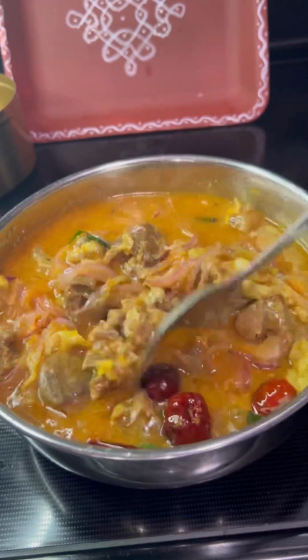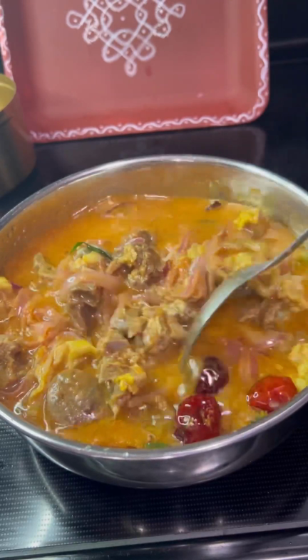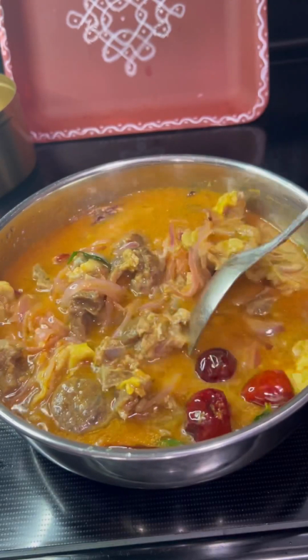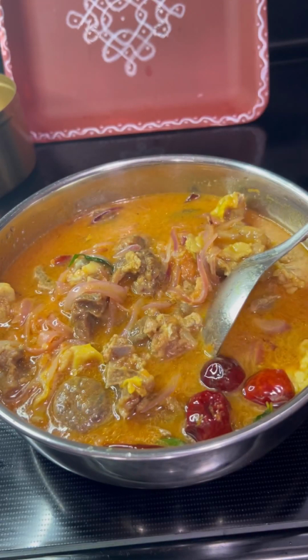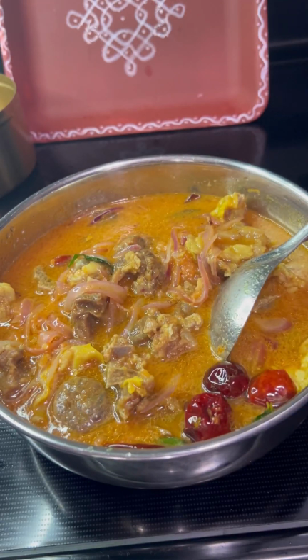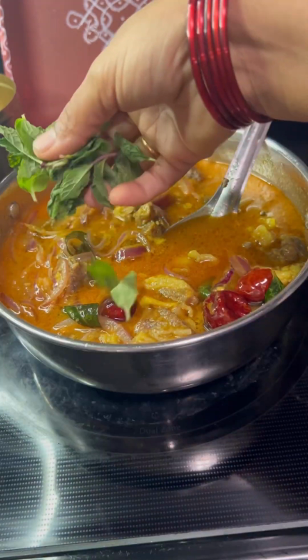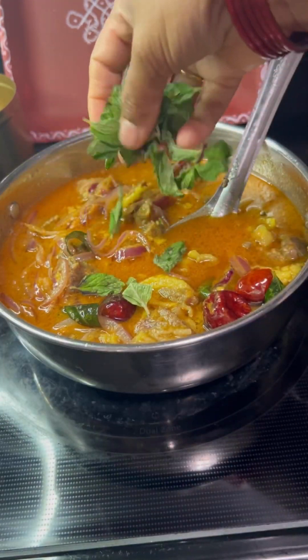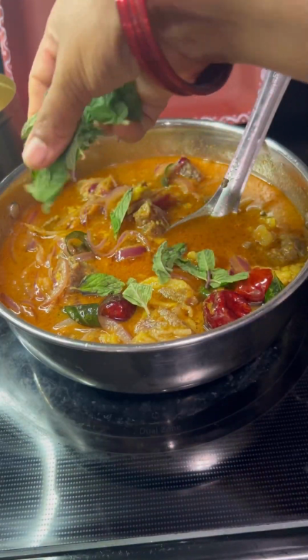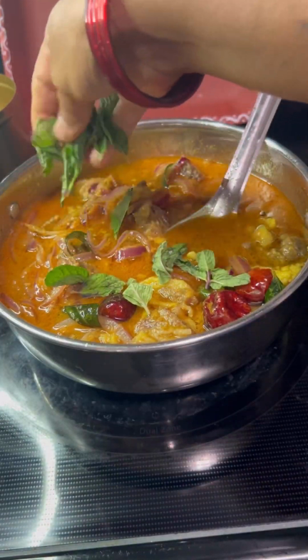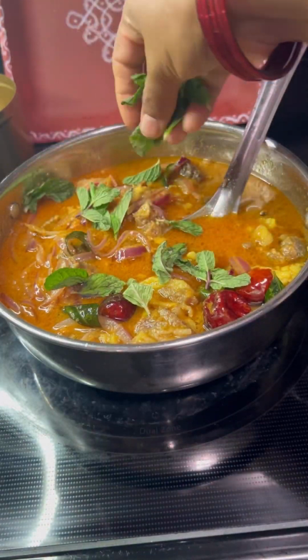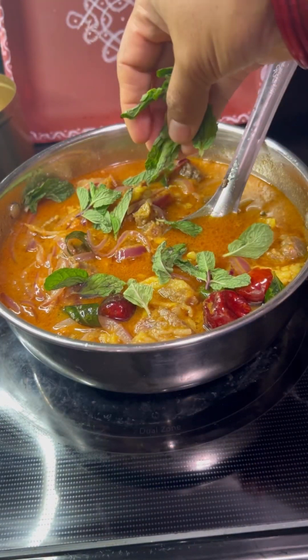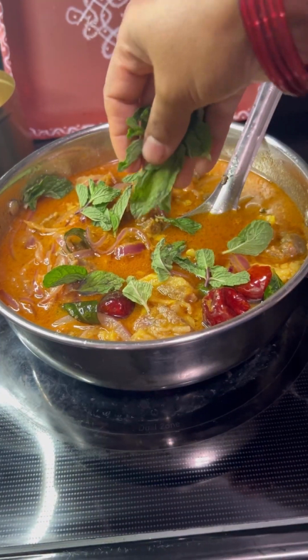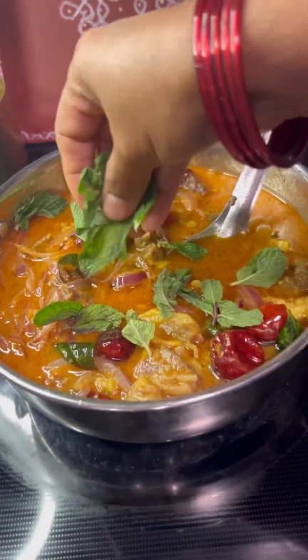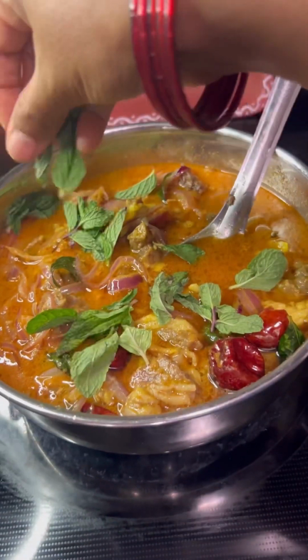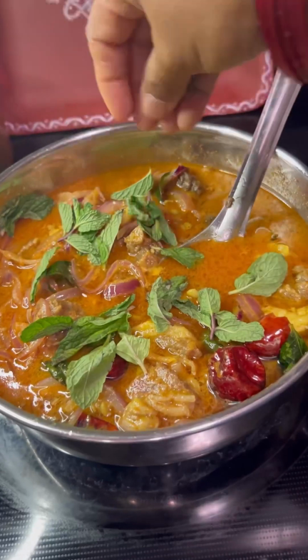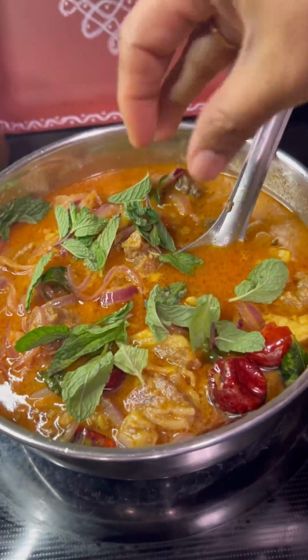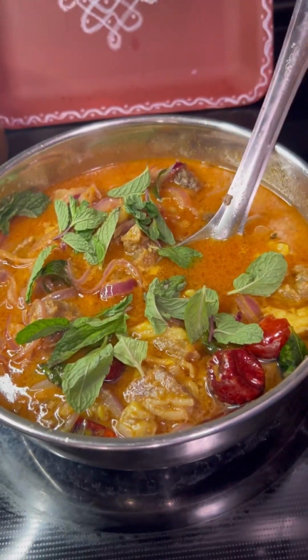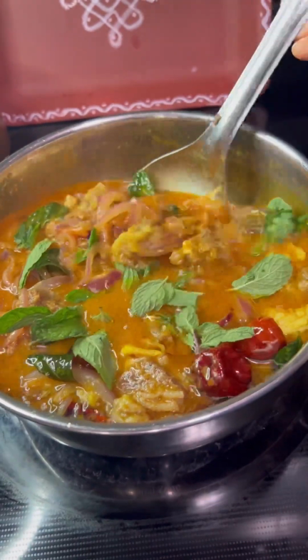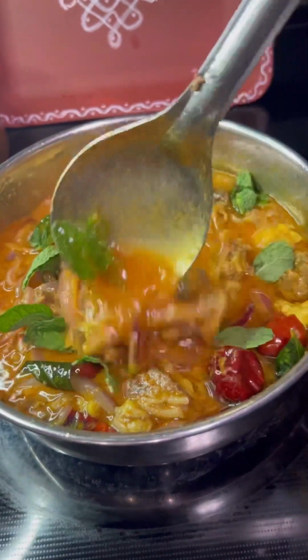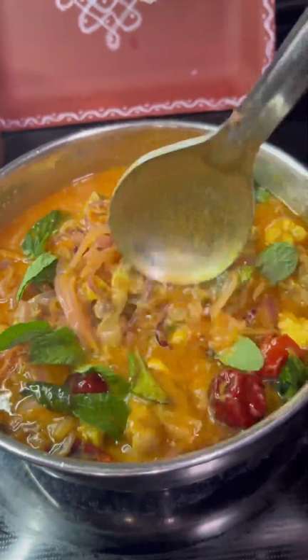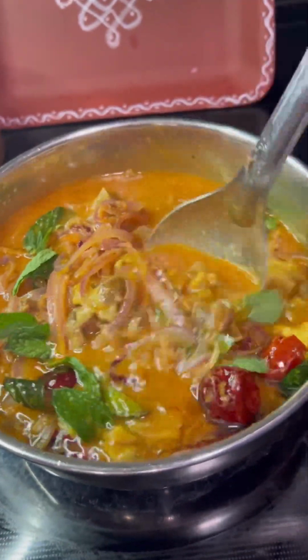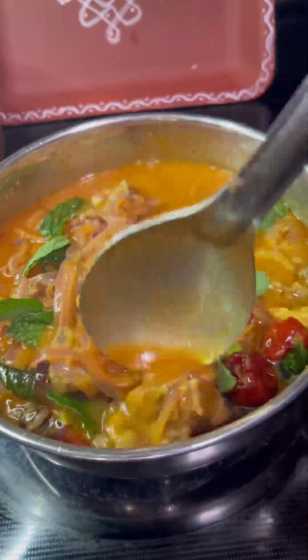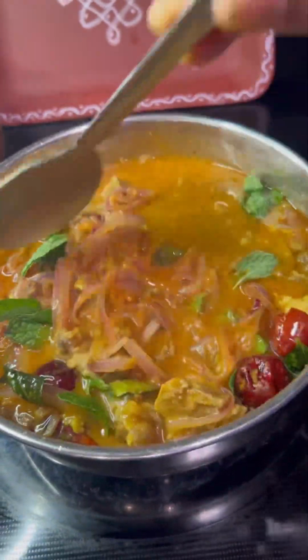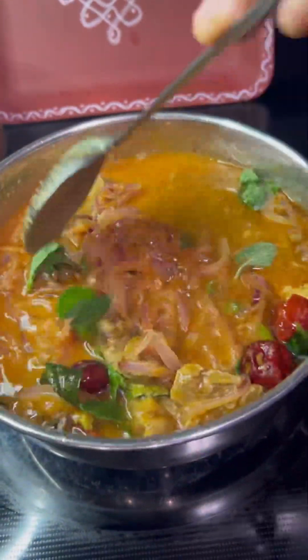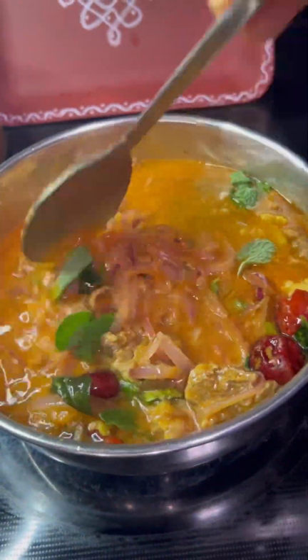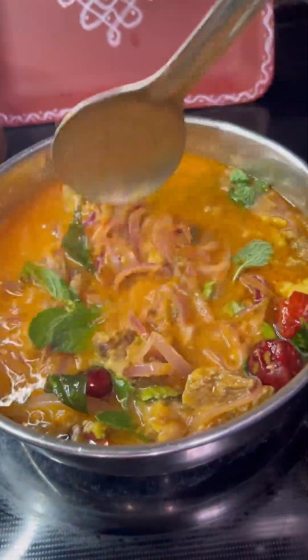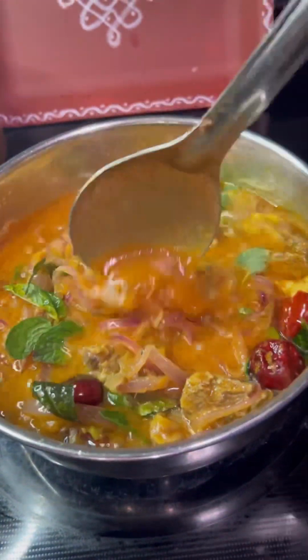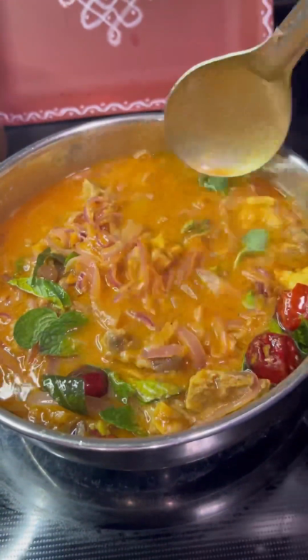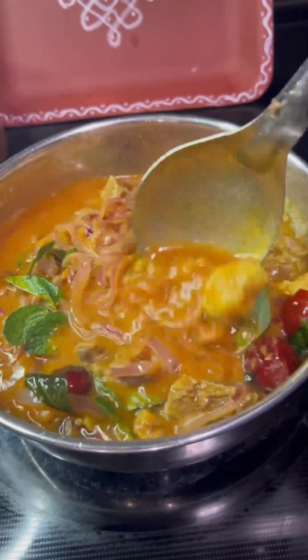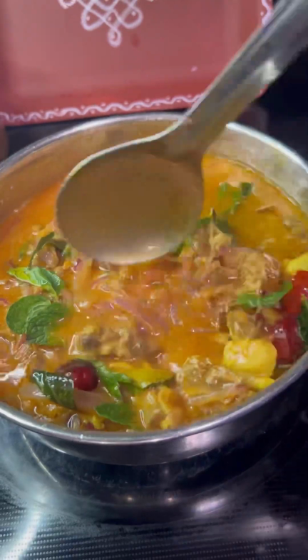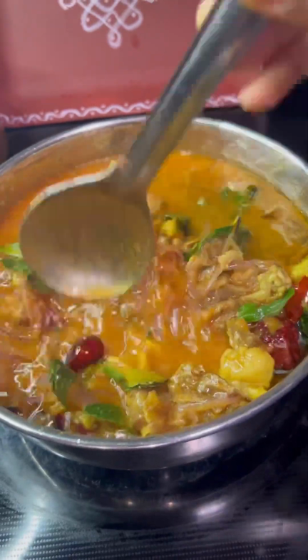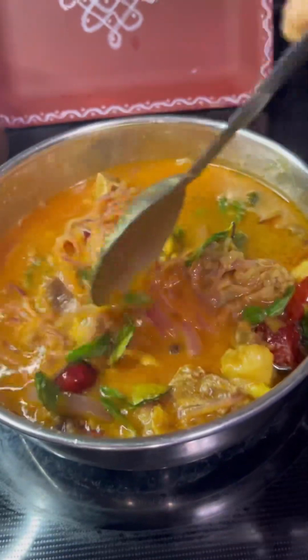Finally, garnish with coriander leaves and mint leaves, and switch off the flame. Serve the delicious mutton curry masala with ragi ball or with your favorite main dish.